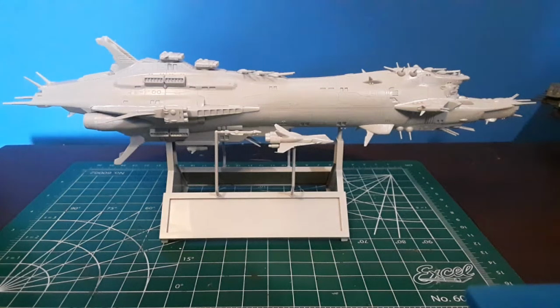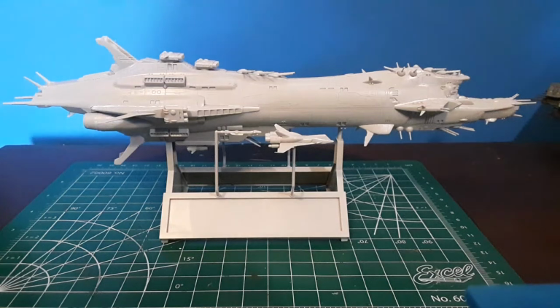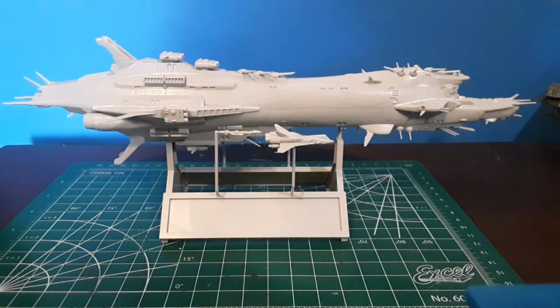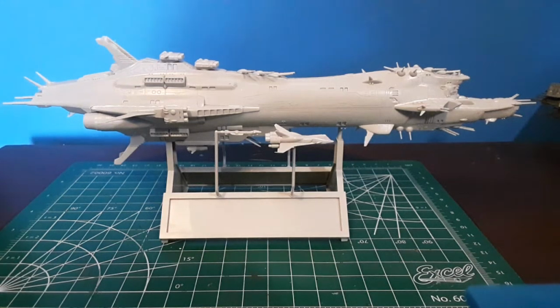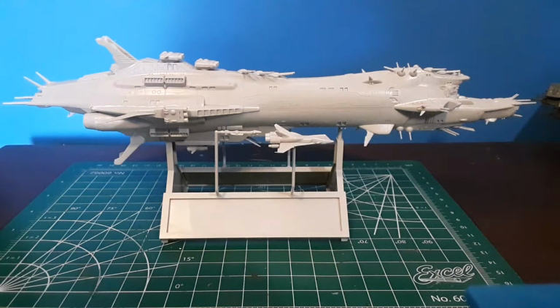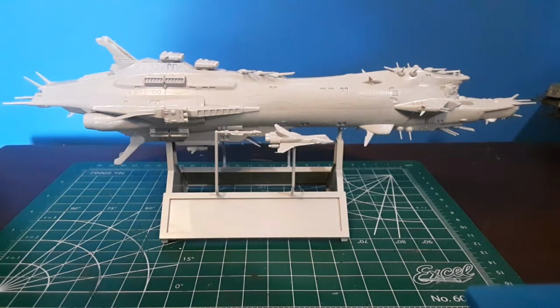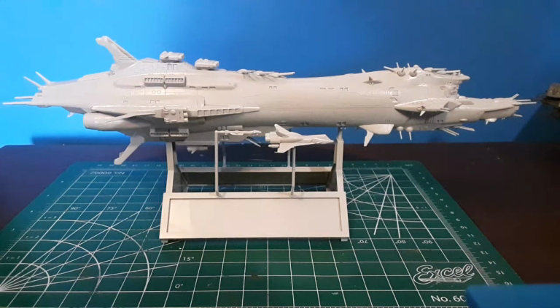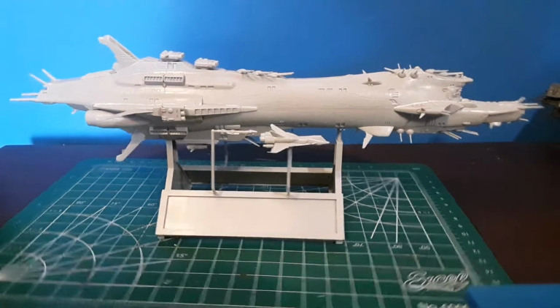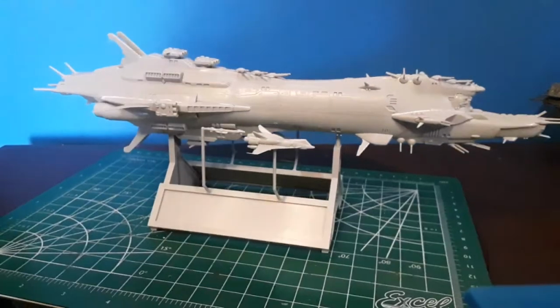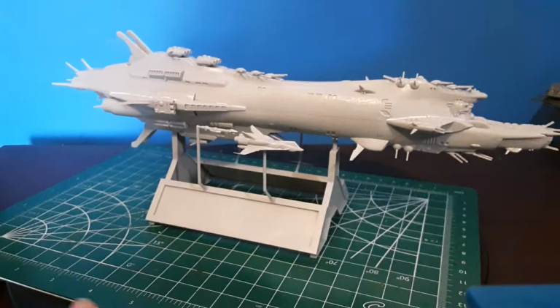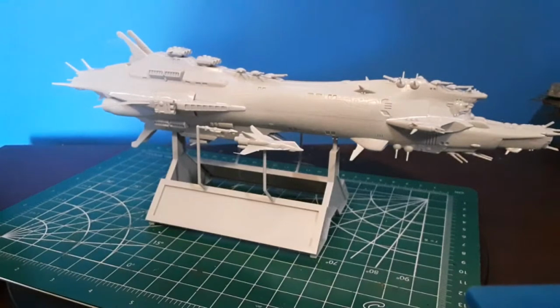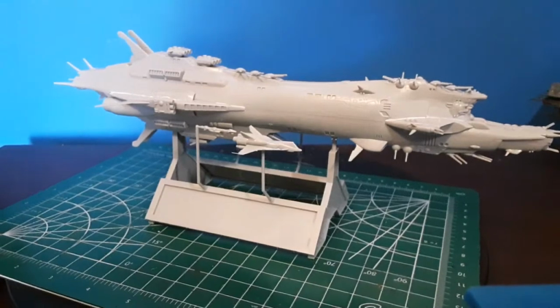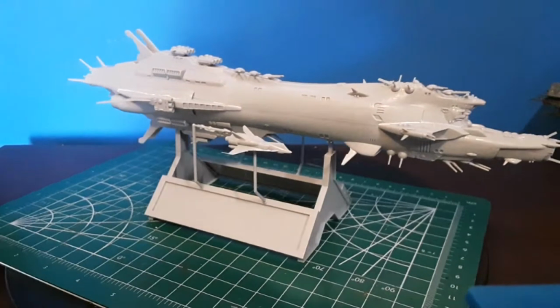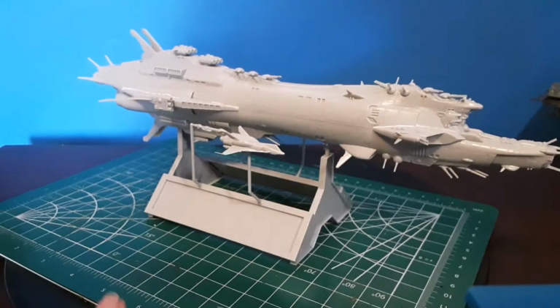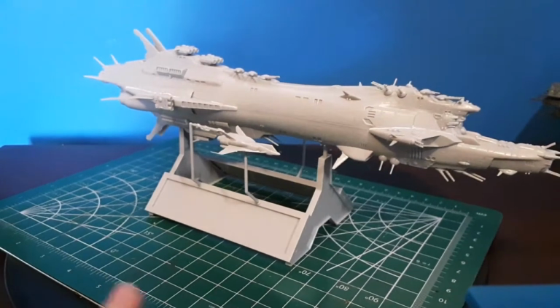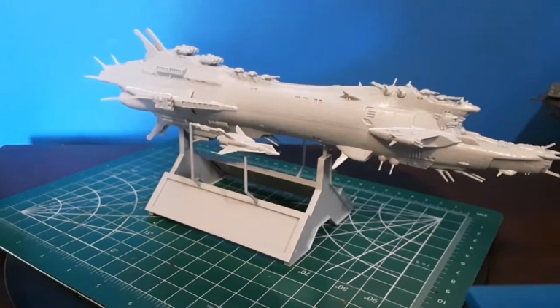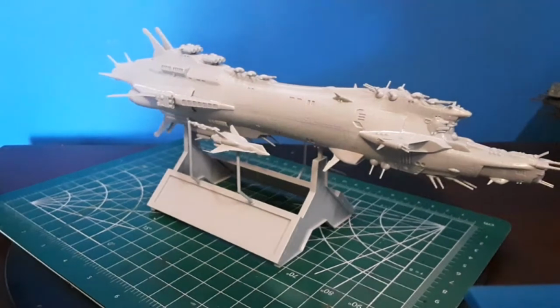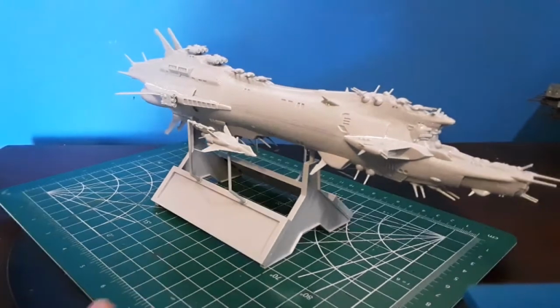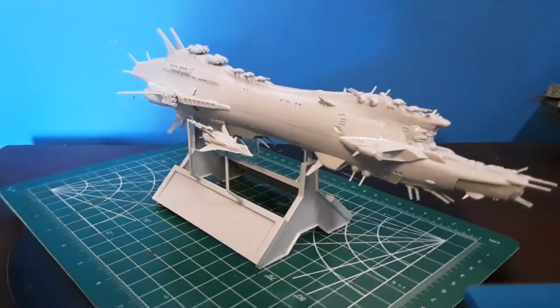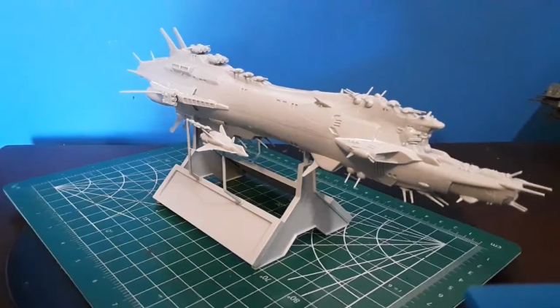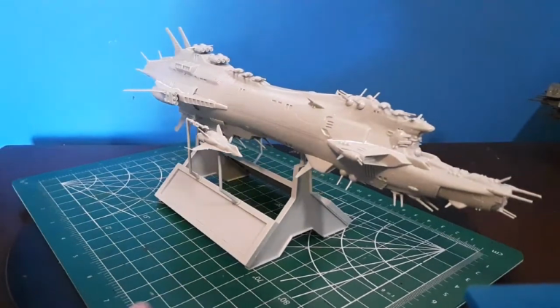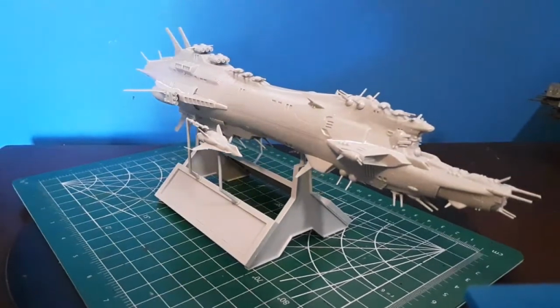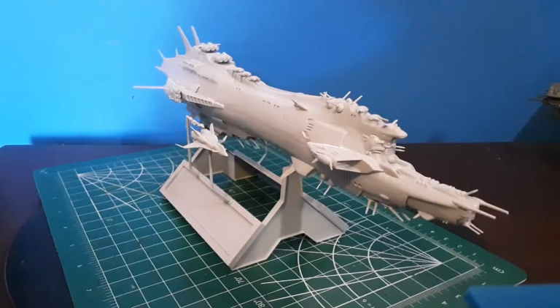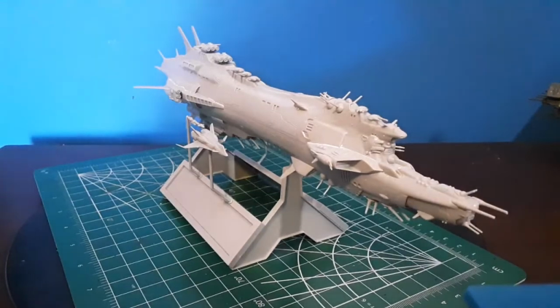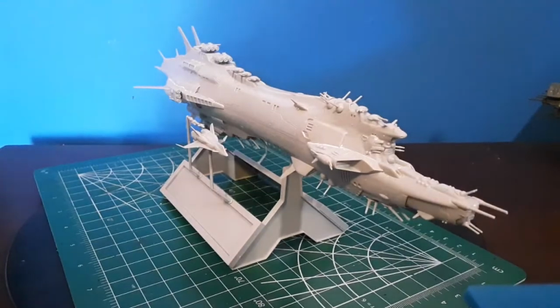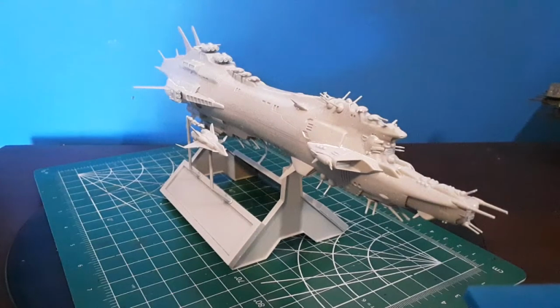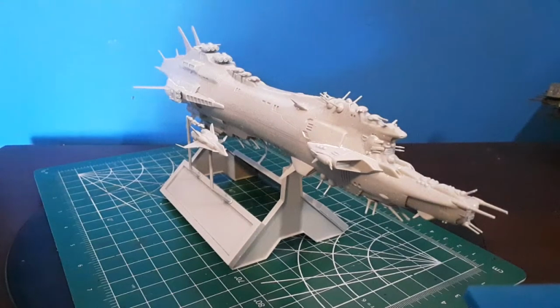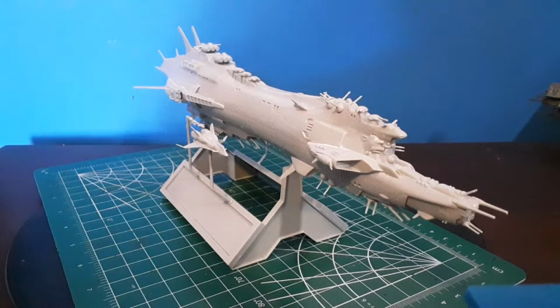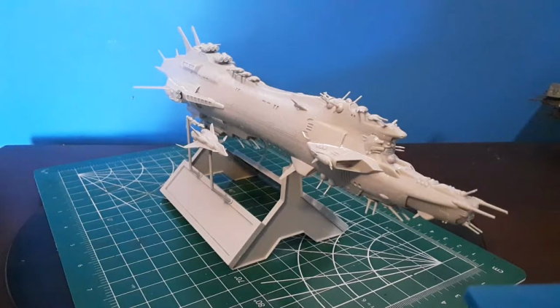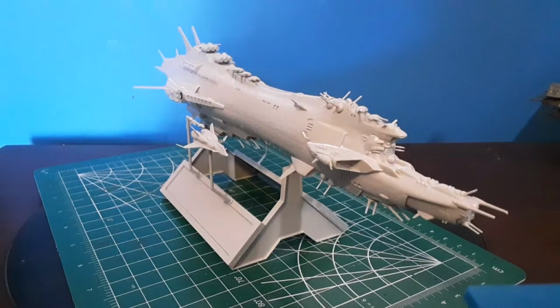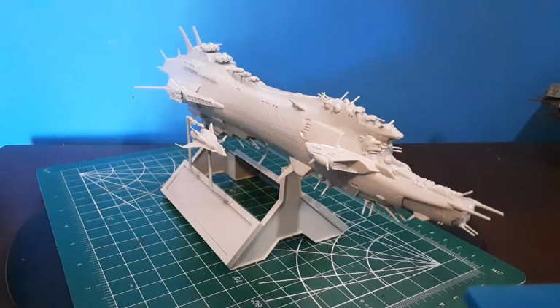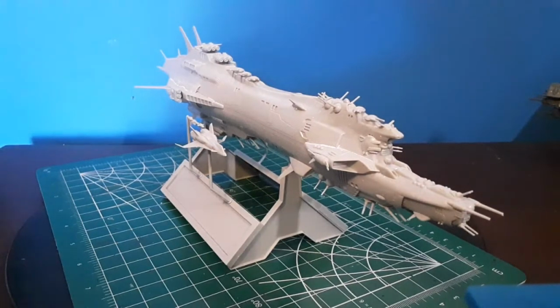Hello everyone, we have the update on the space cruiser battleship the Cordoba from Crusher Joe. This is a Hasegawa kit in 1/3000 scale.